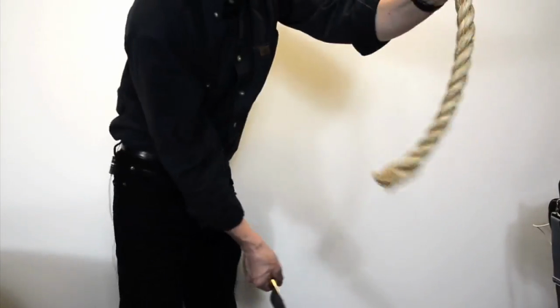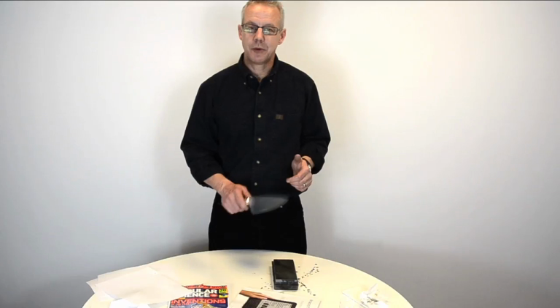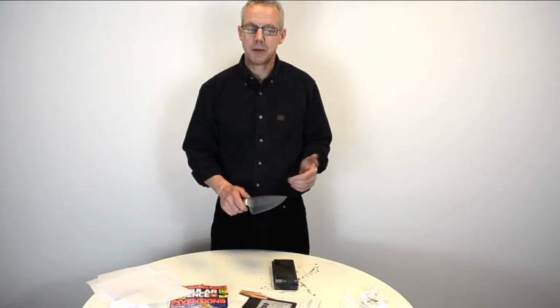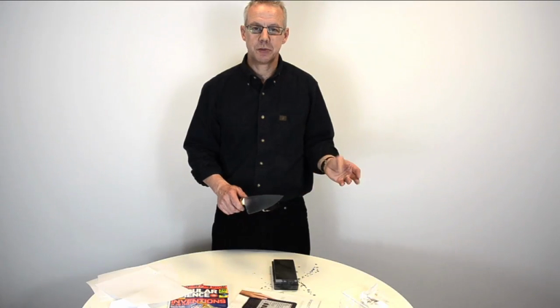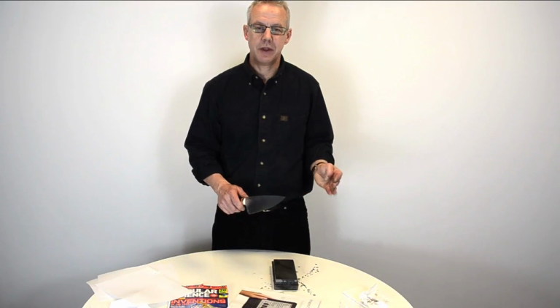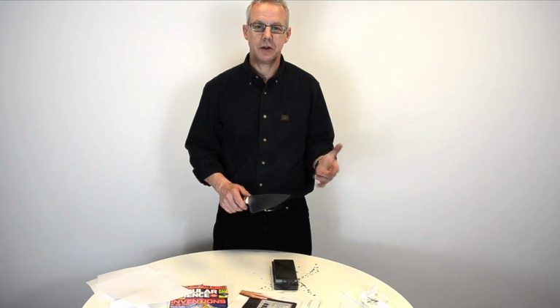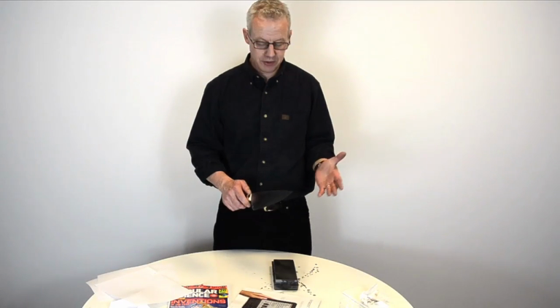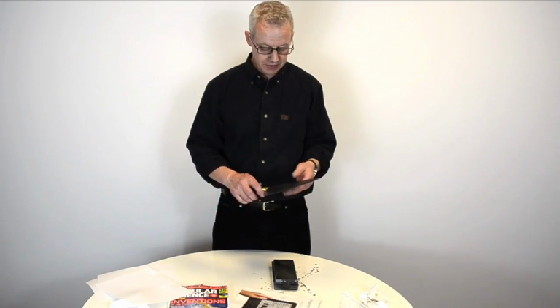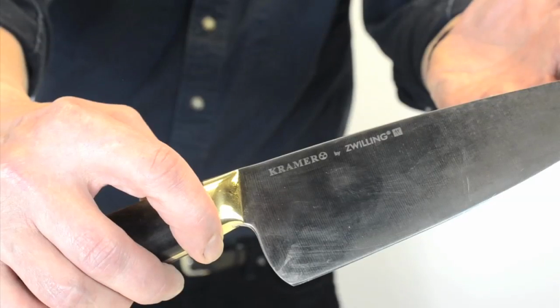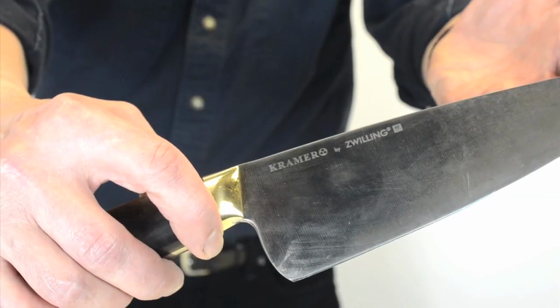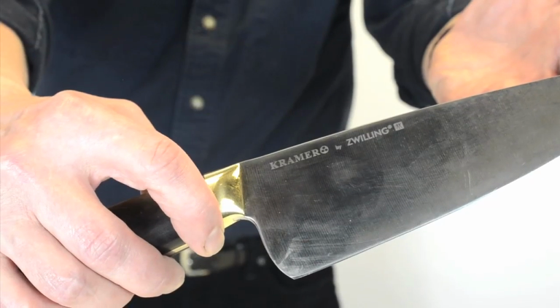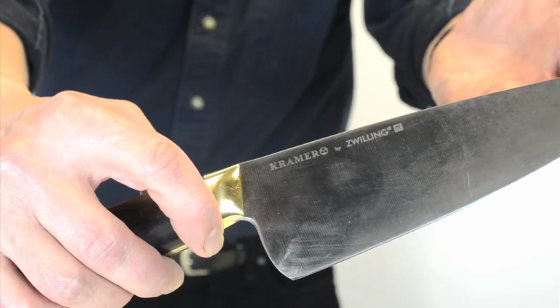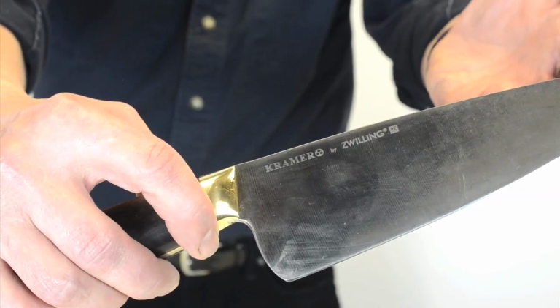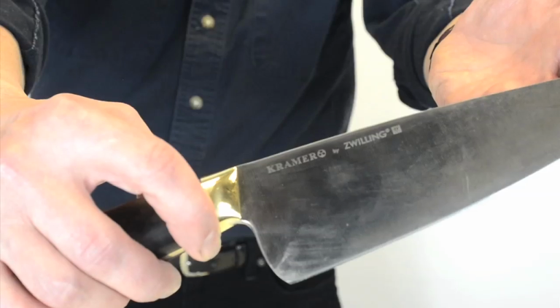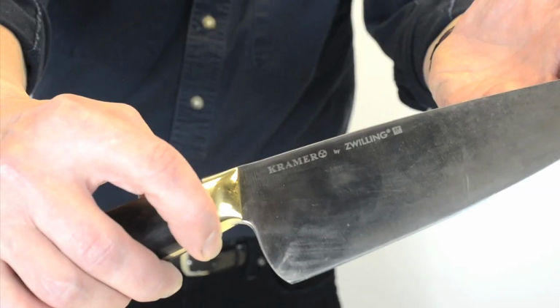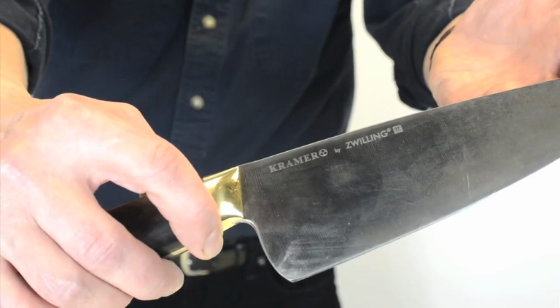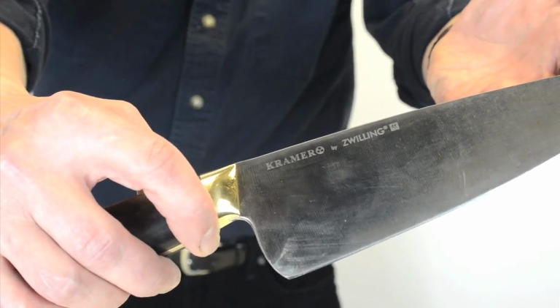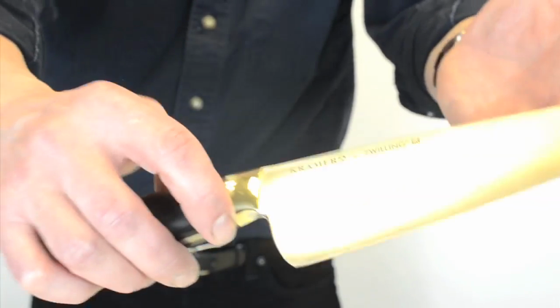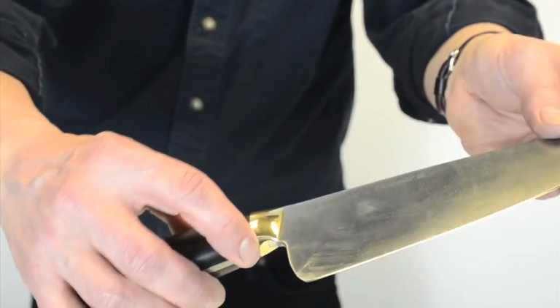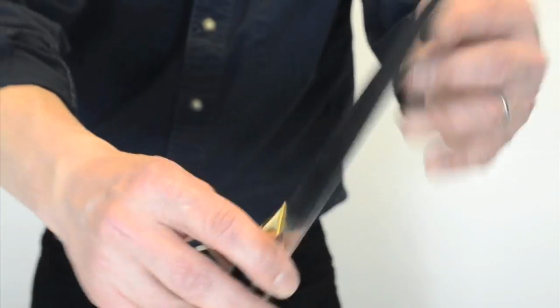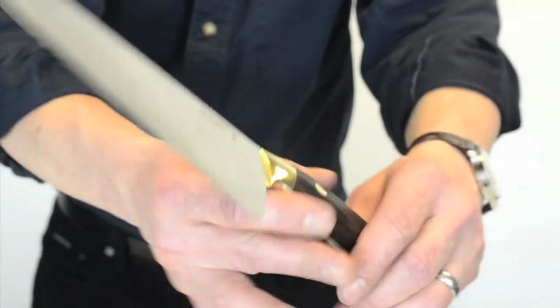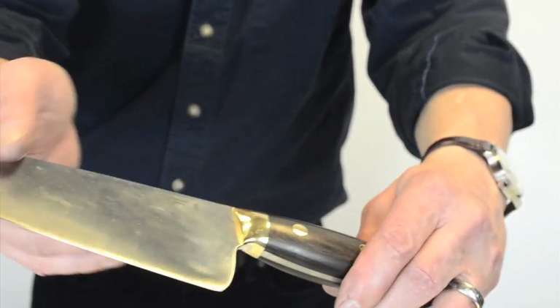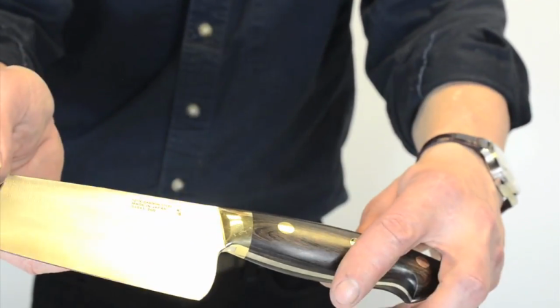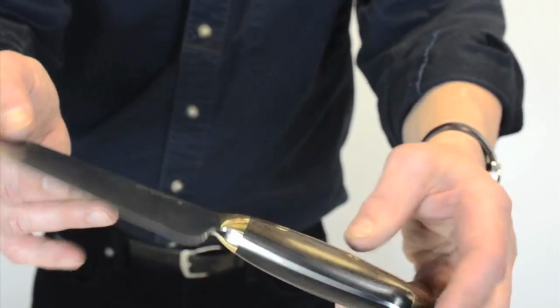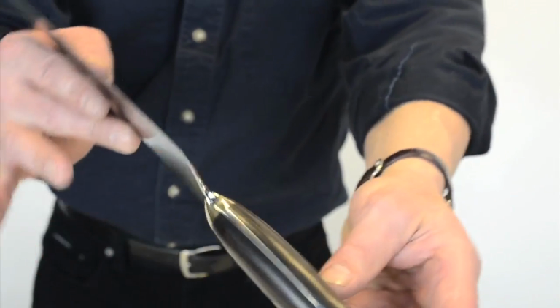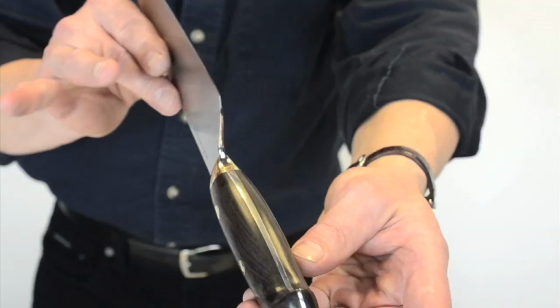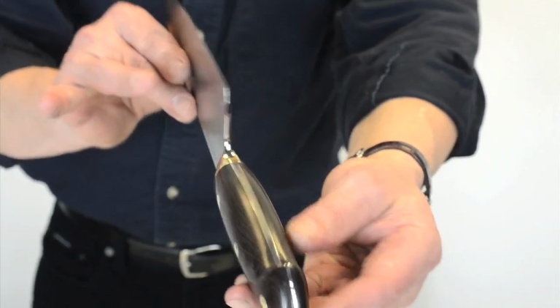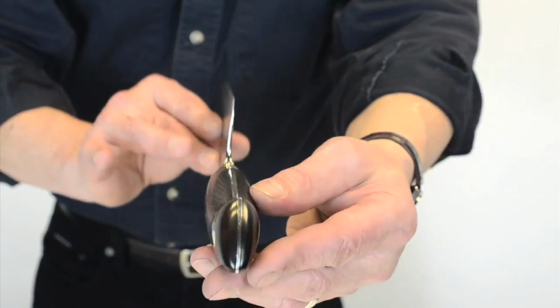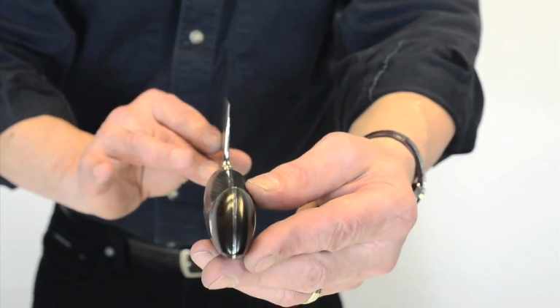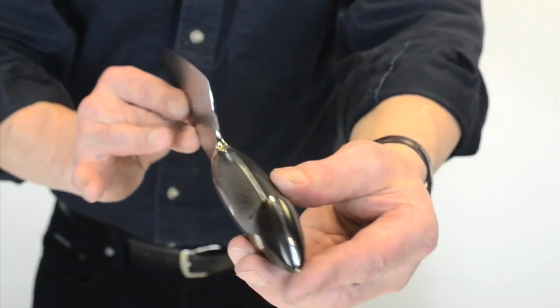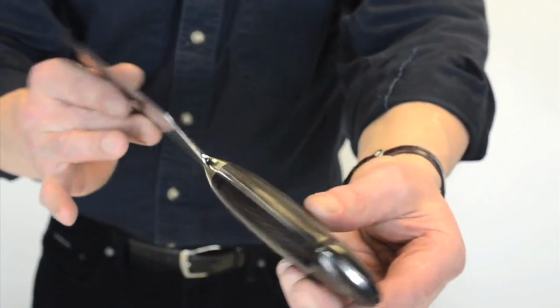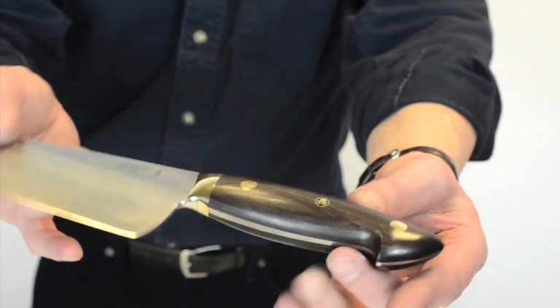Hi, I'm Bob Kramer. I'm a master bladesmith. I own Kramer Knives. I'm doing a little demo of a new licensed line by Zwilling J.A. Henckels. It's a collaboration between my designs and my specifications and Zwilling's manufacturing.